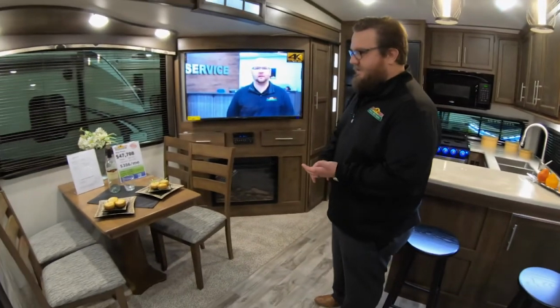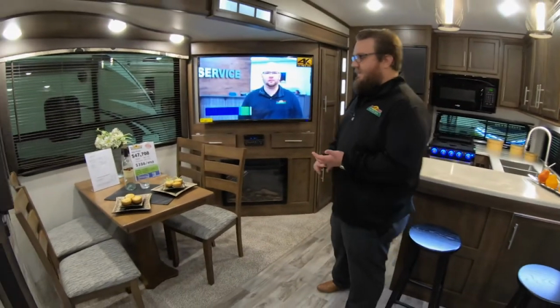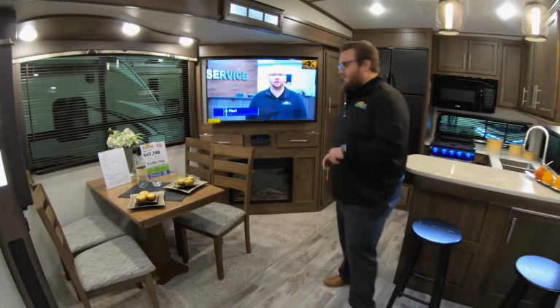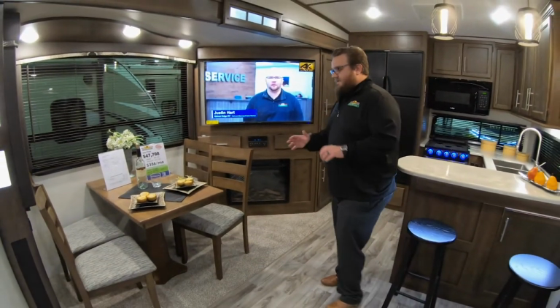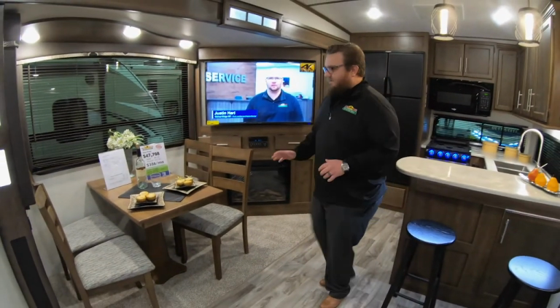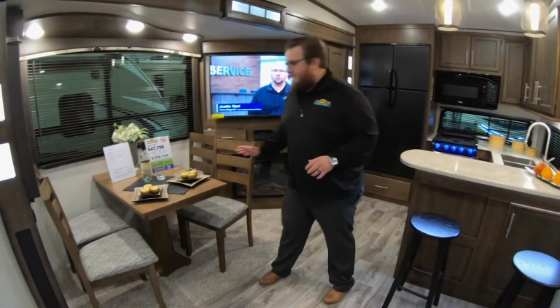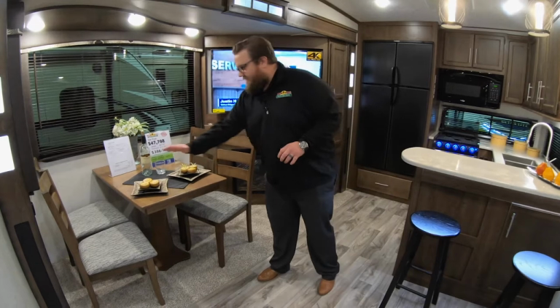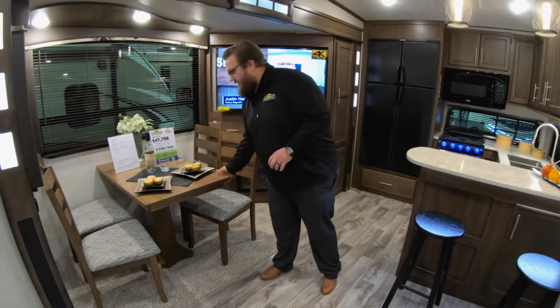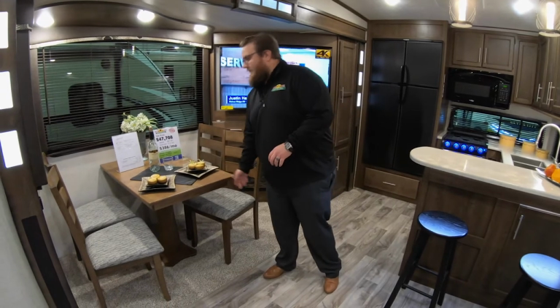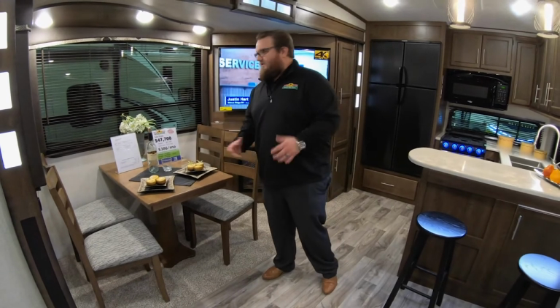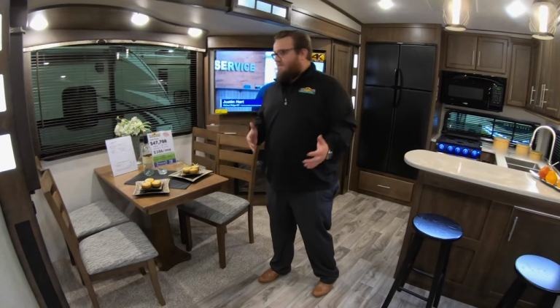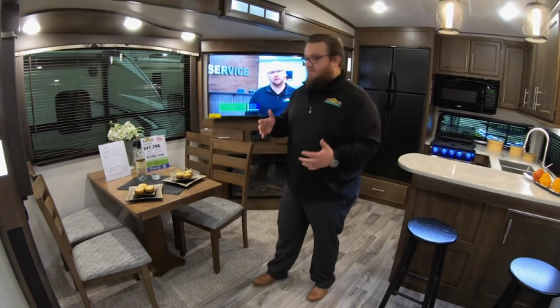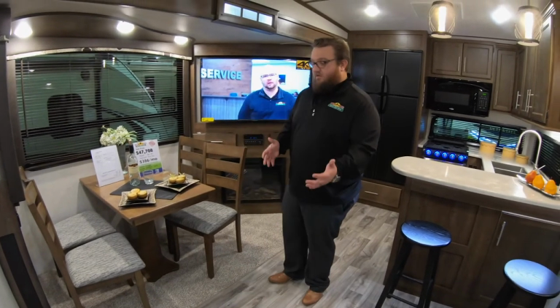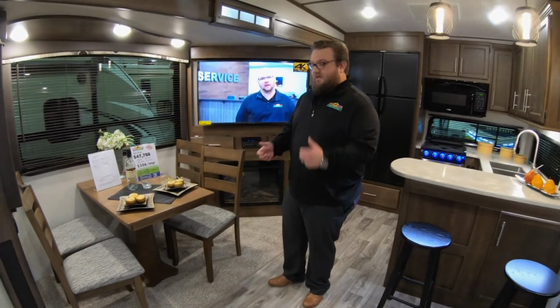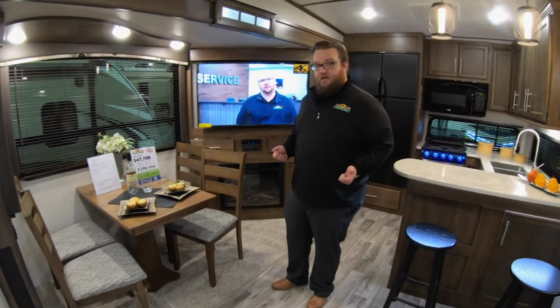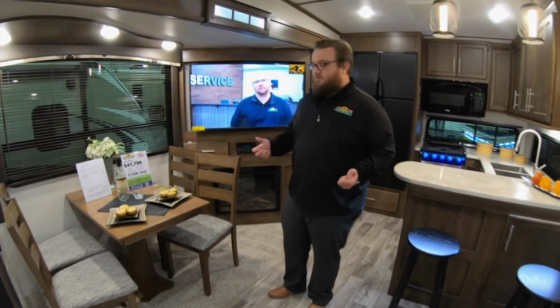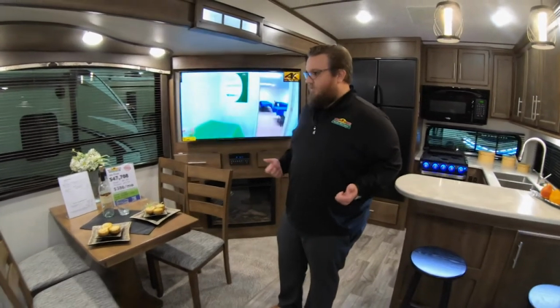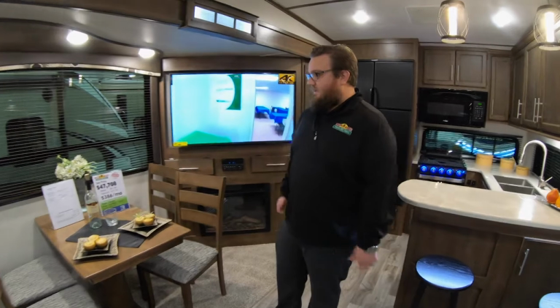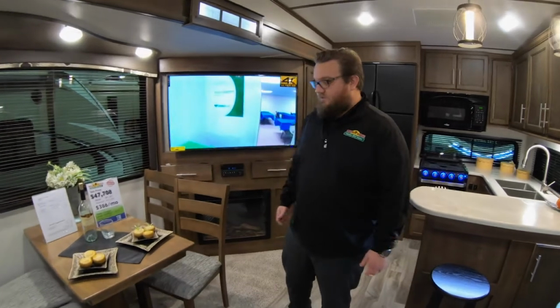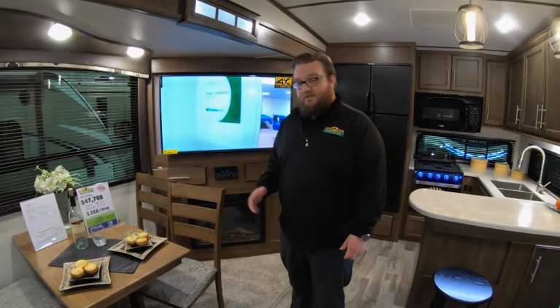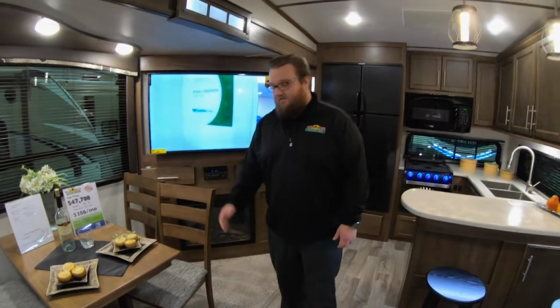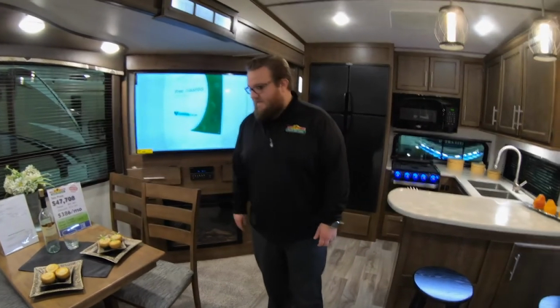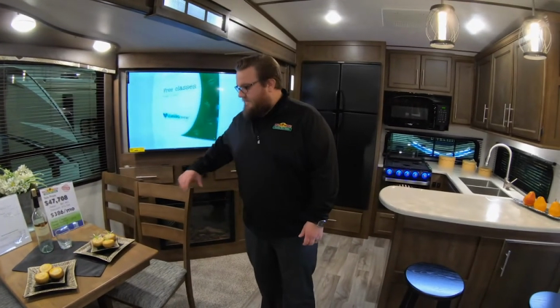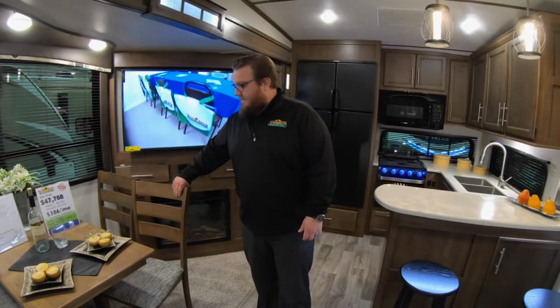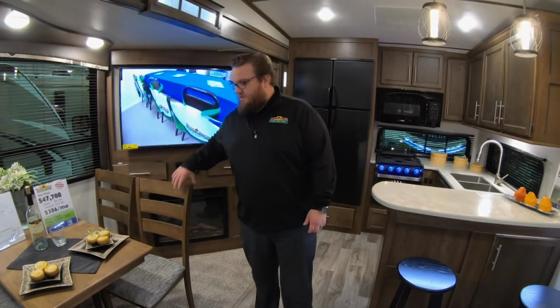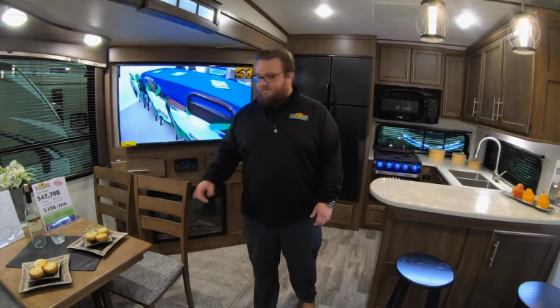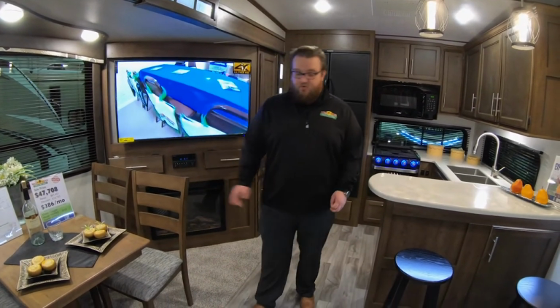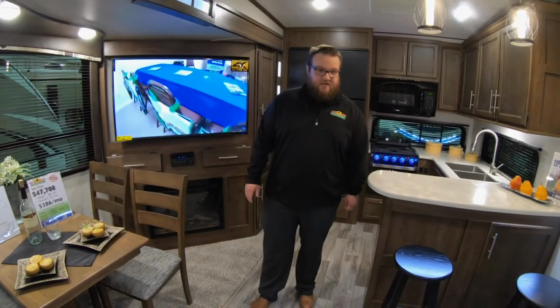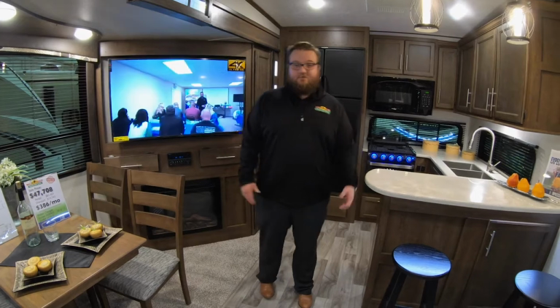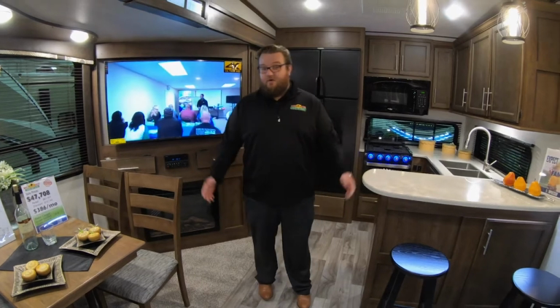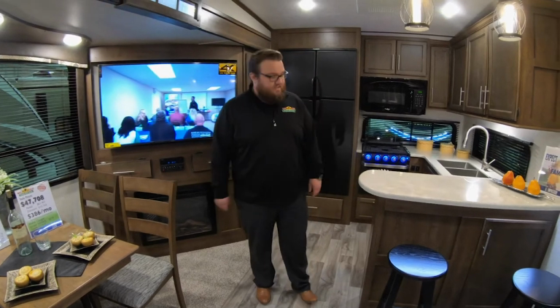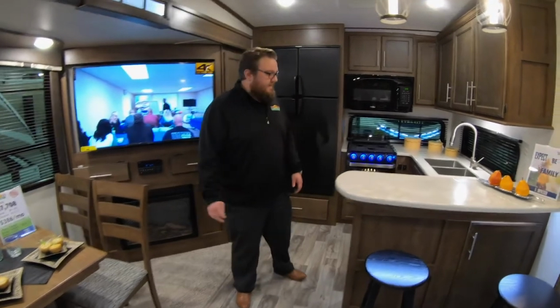Freestanding dinette here. This table does slide back and forth, so if you have somebody that's a little bit smaller on one side and they need it closer to them, you can pull it that direction — which is really nice even though it's fastened down. The chairs have some storage inside for your card games and stuff like that.